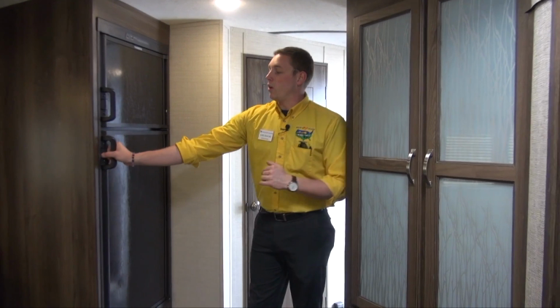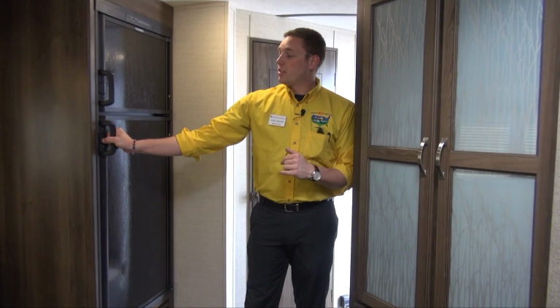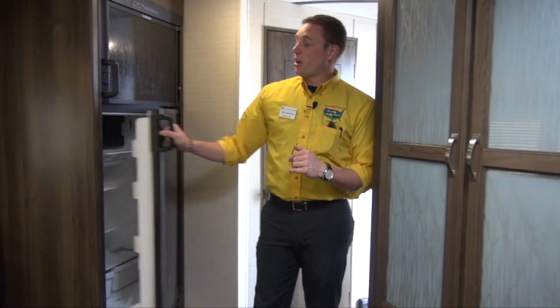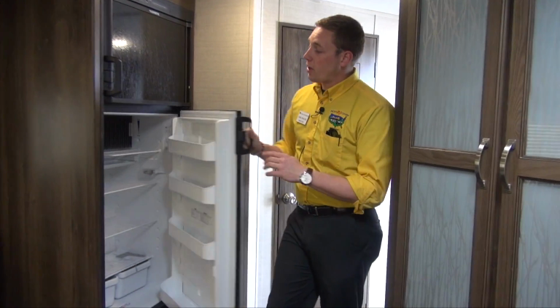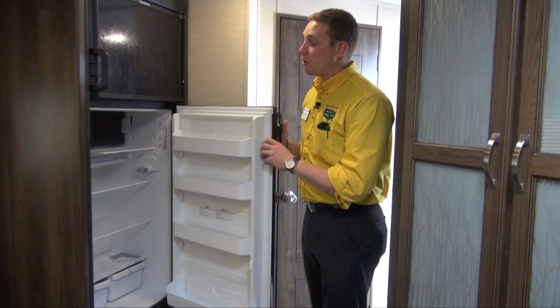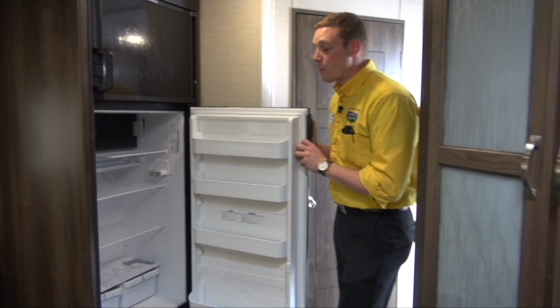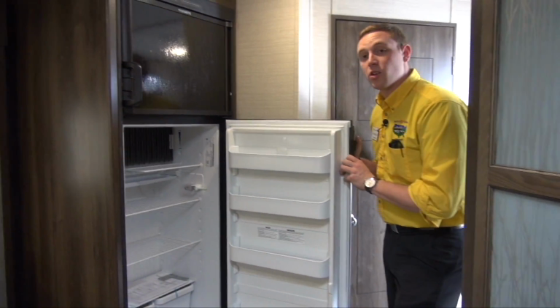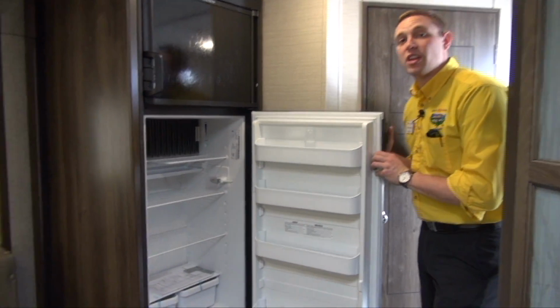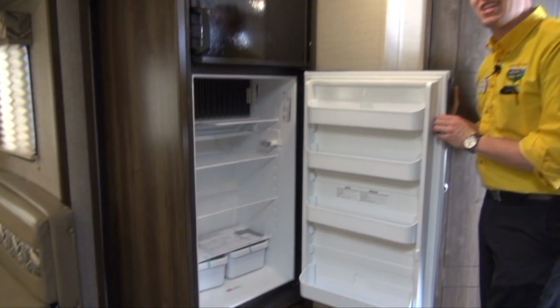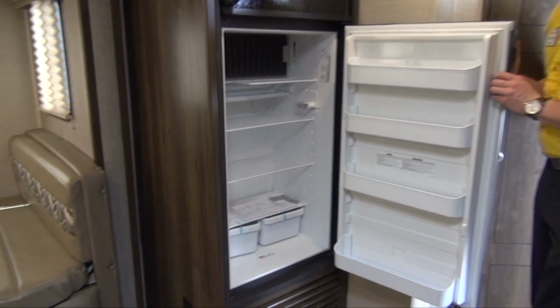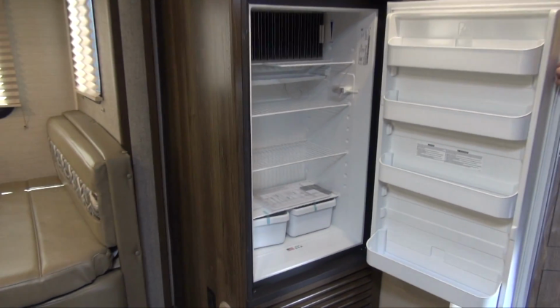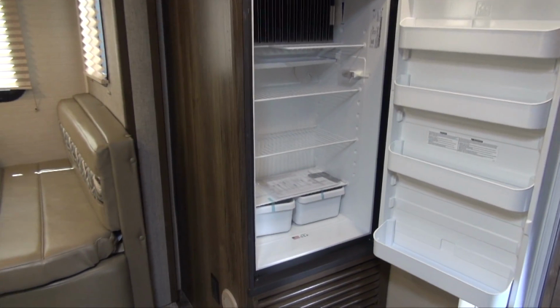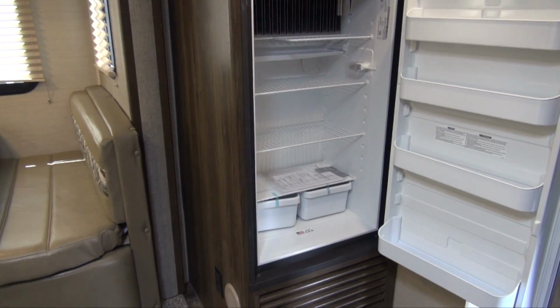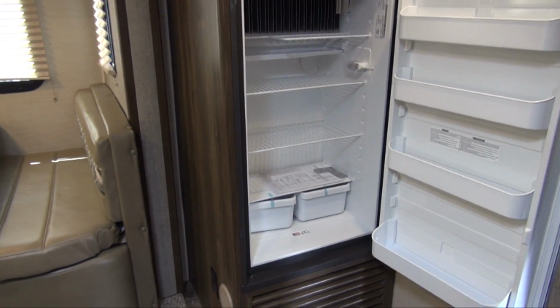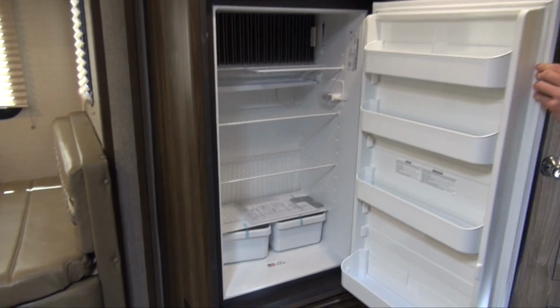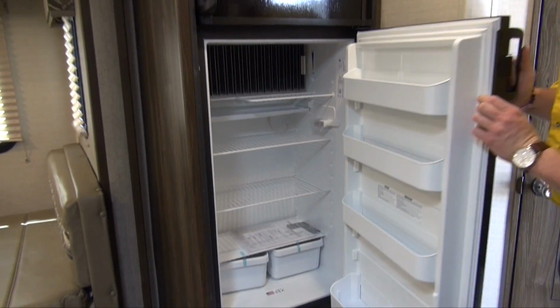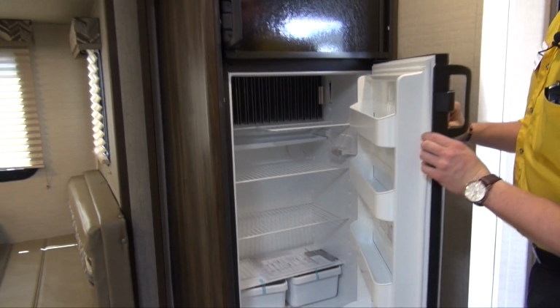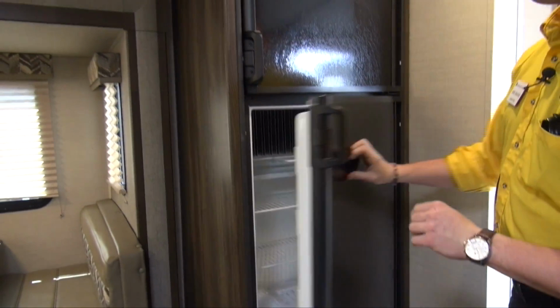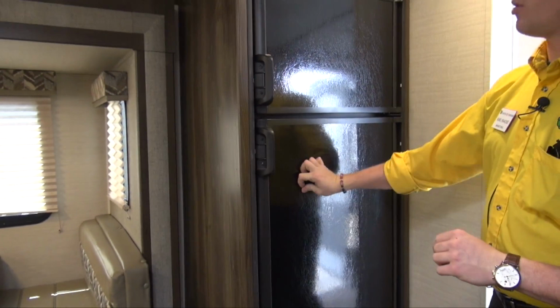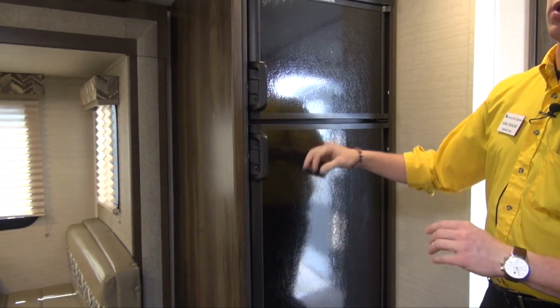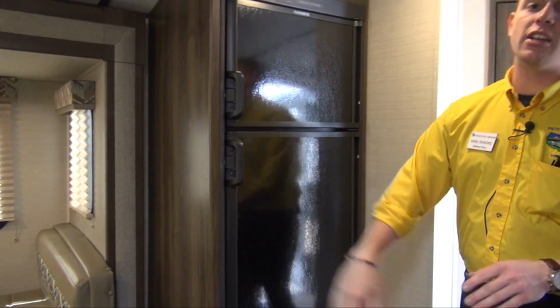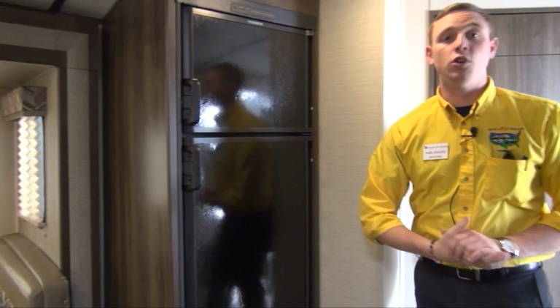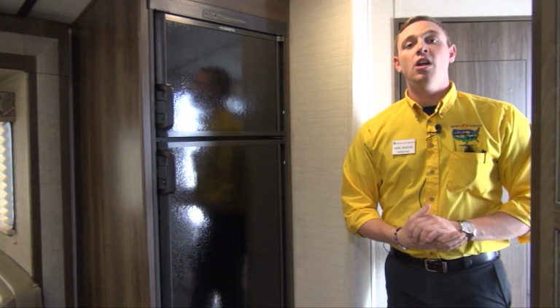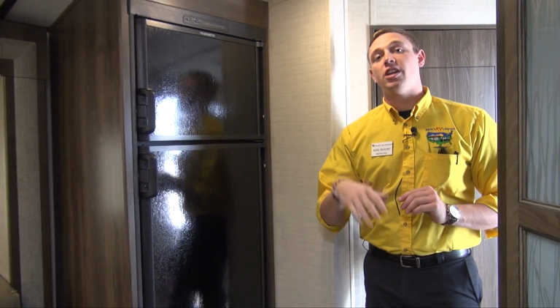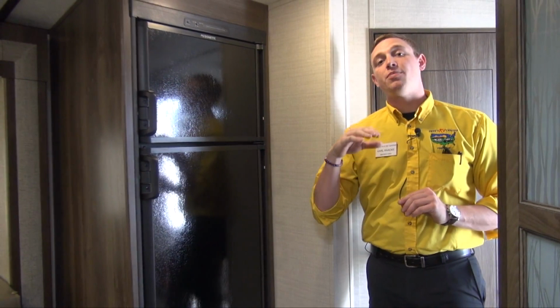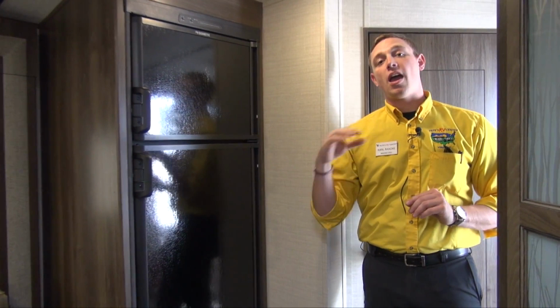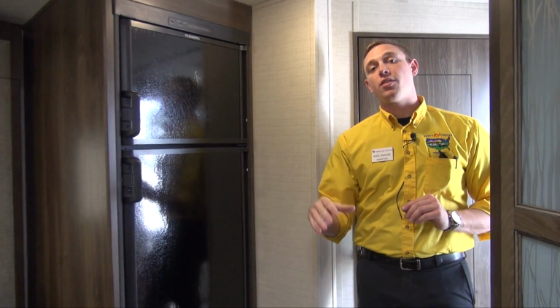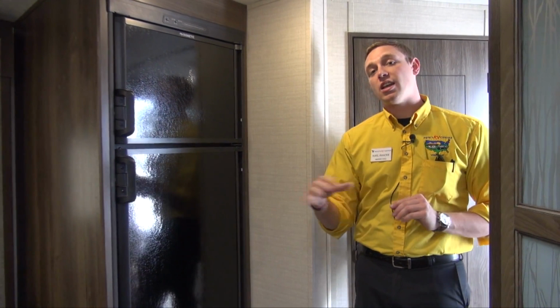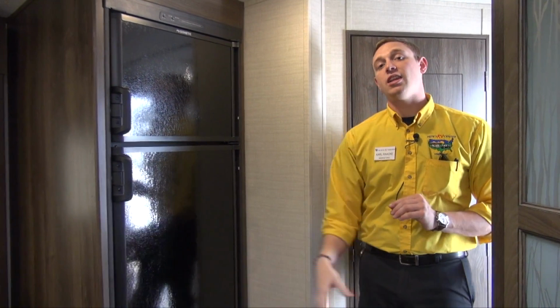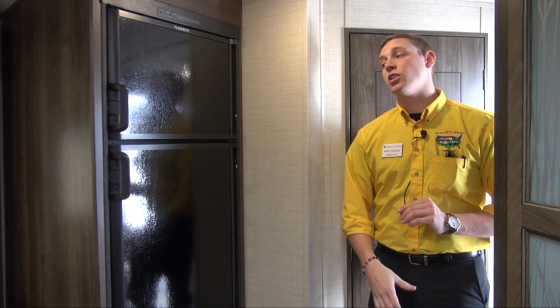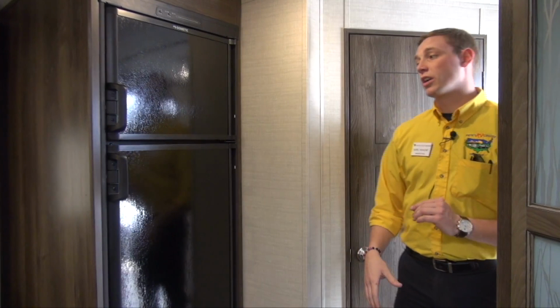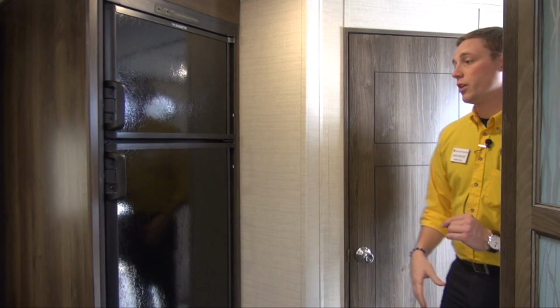In this 30RIPR we equip ours with an eight cubic foot residential size fridge. So just like at home, there's going to be plenty of room for you to keep everything and anything you bring with you.